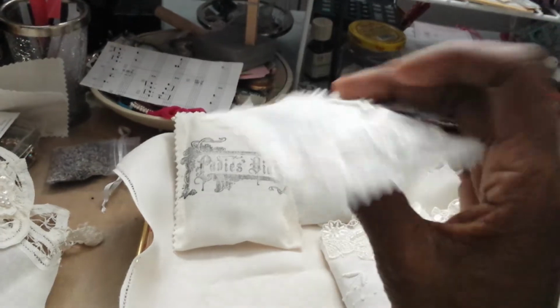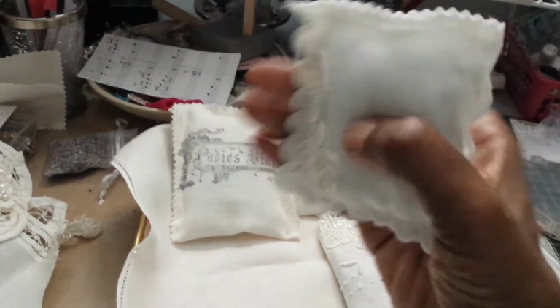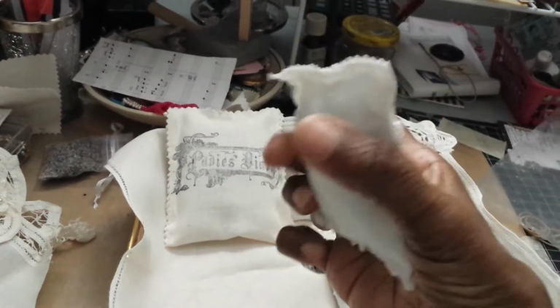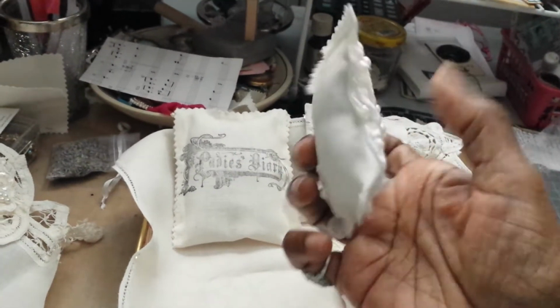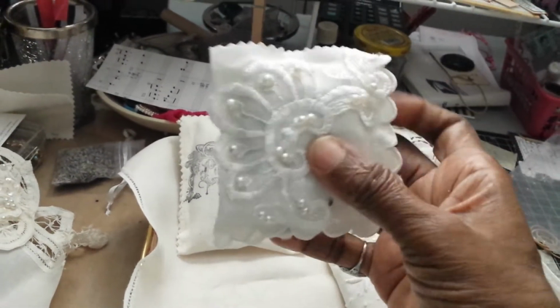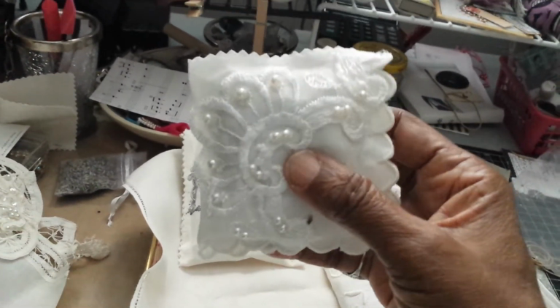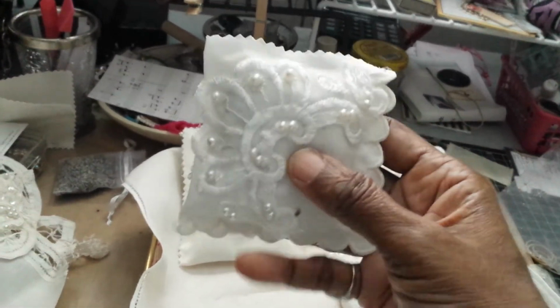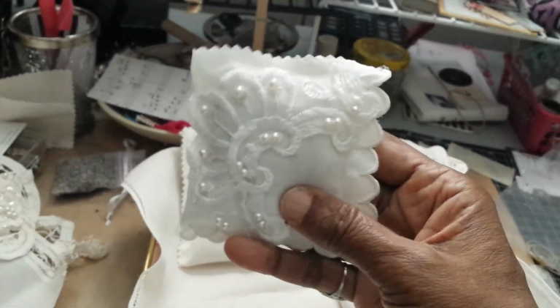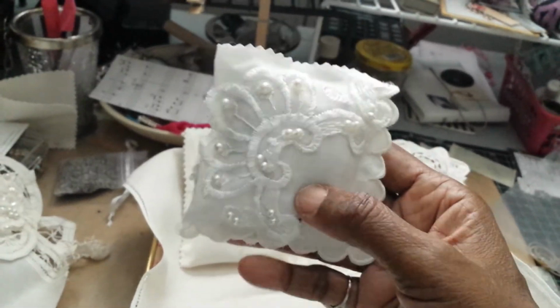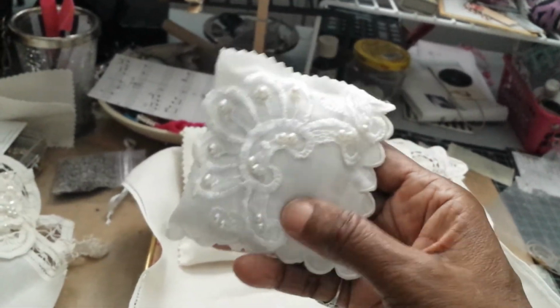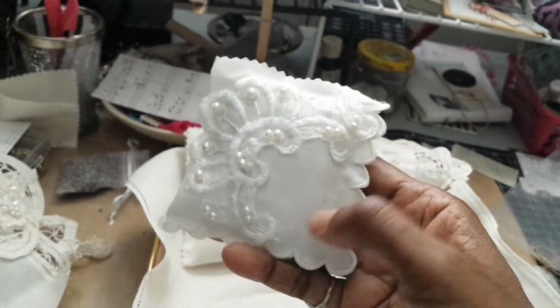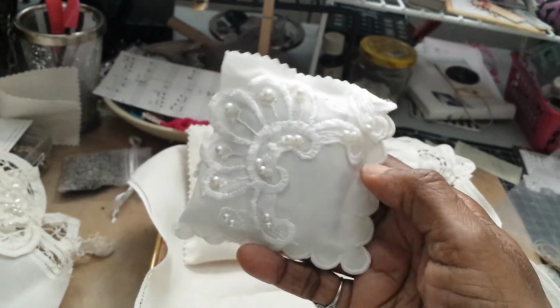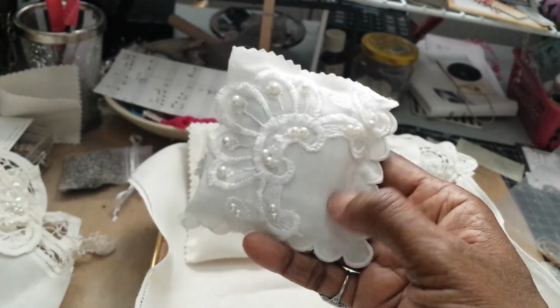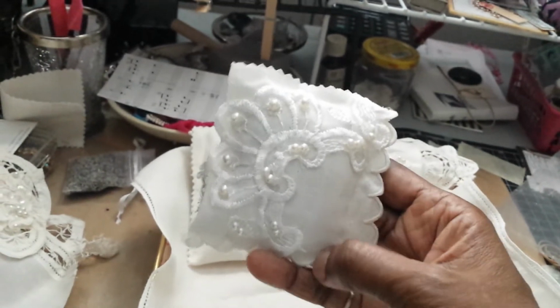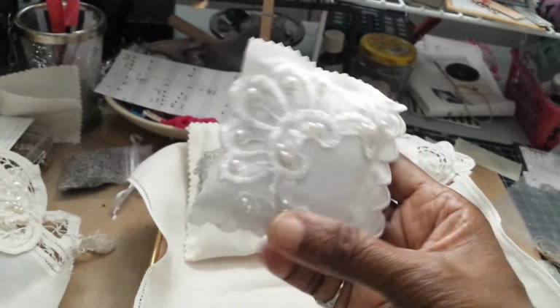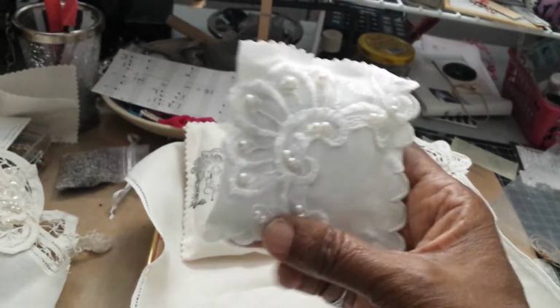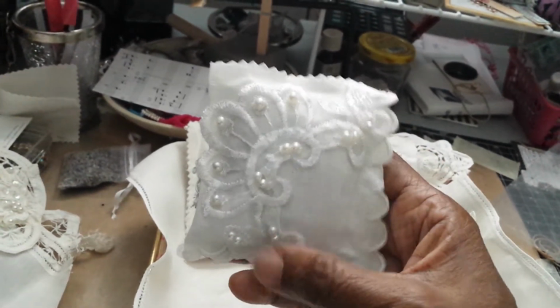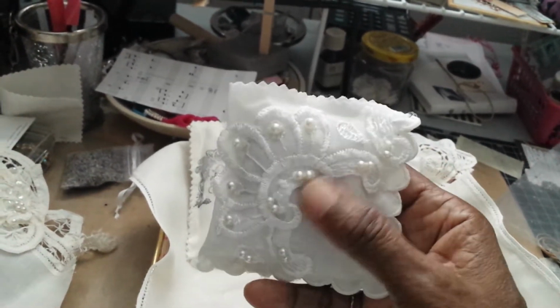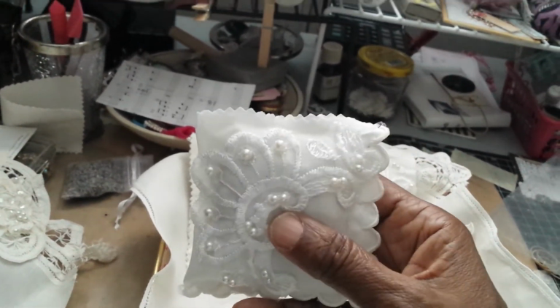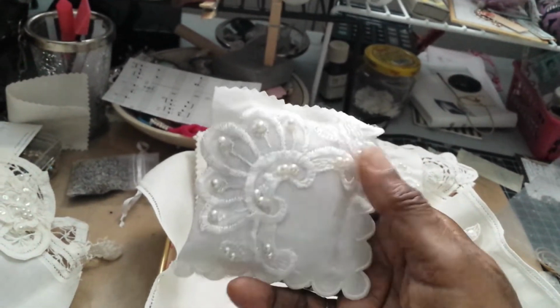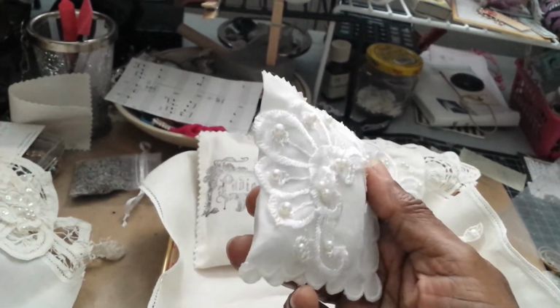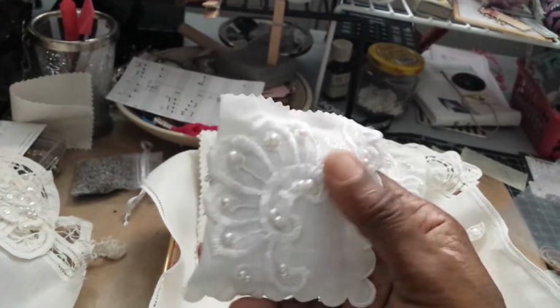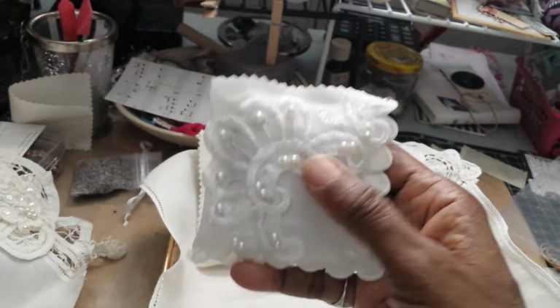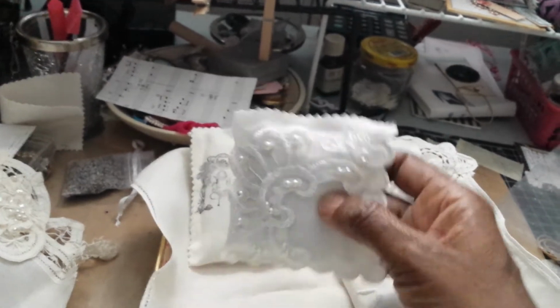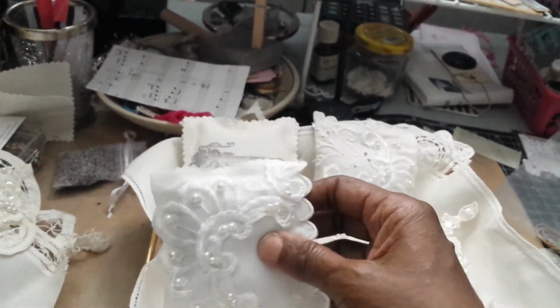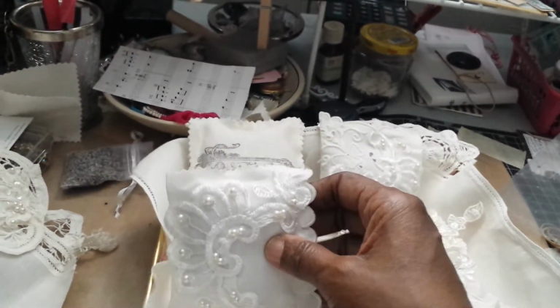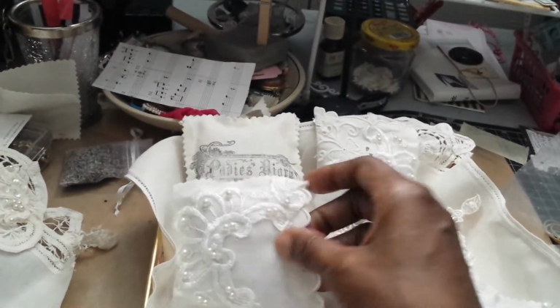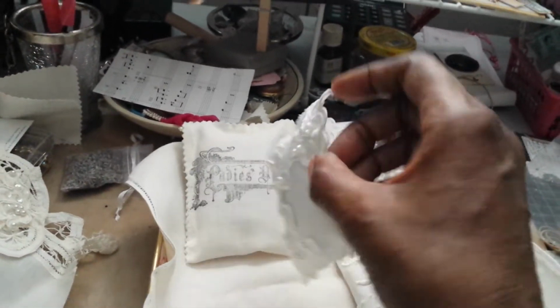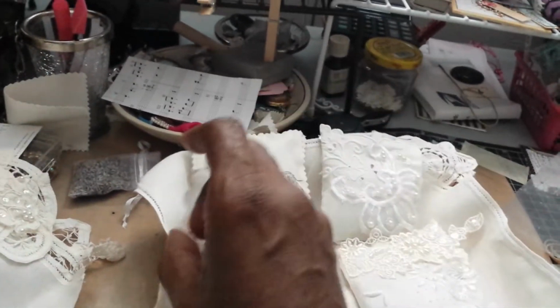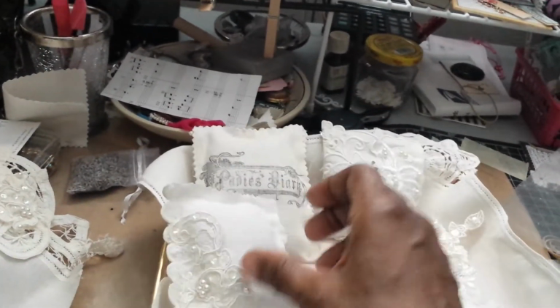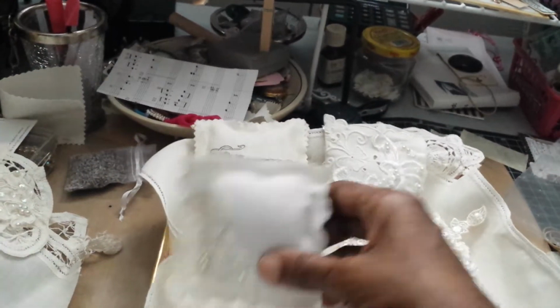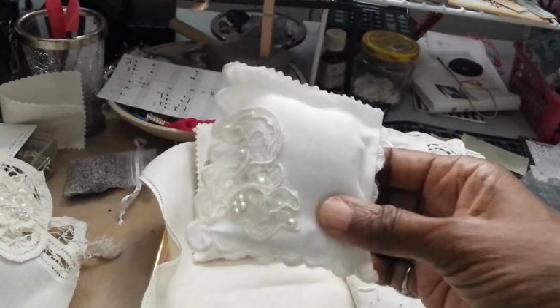These are so easy to make and so much fun. I'm basically sewing them by hand, inside out, and then gluing the appliques to them.